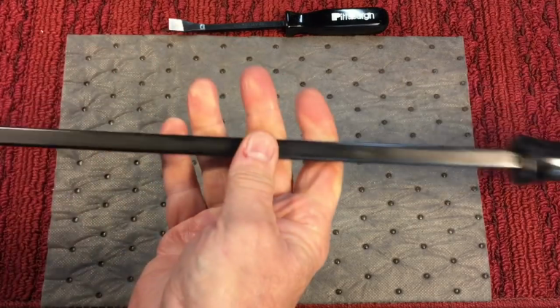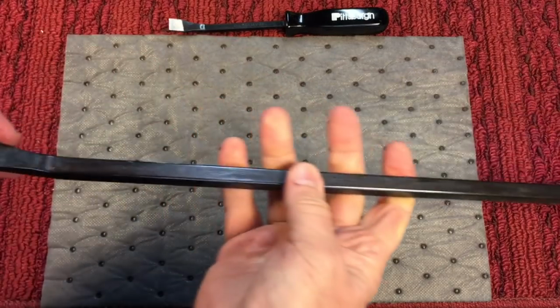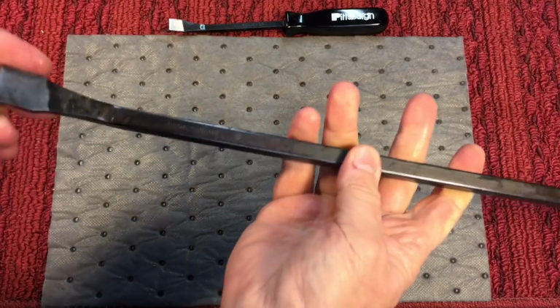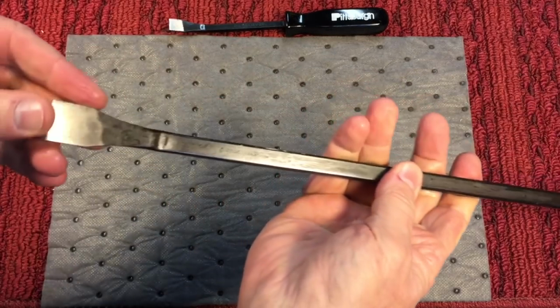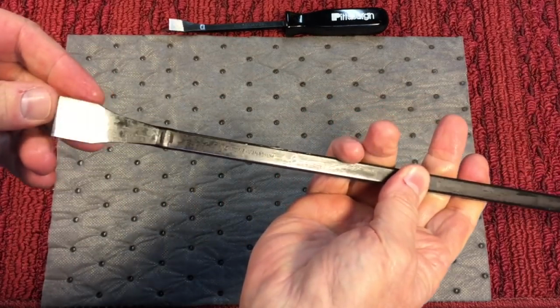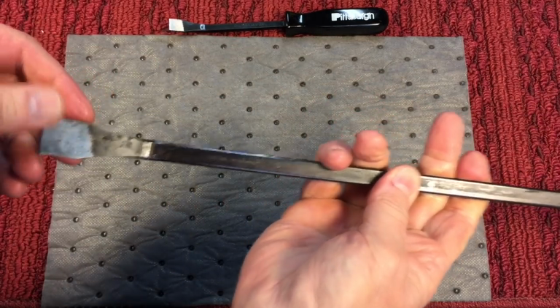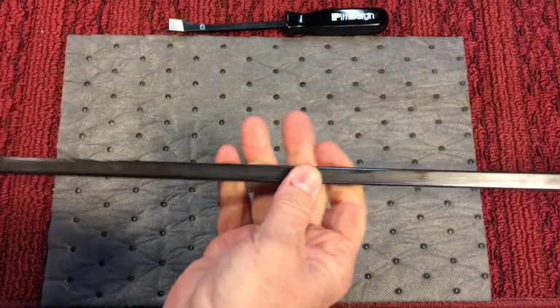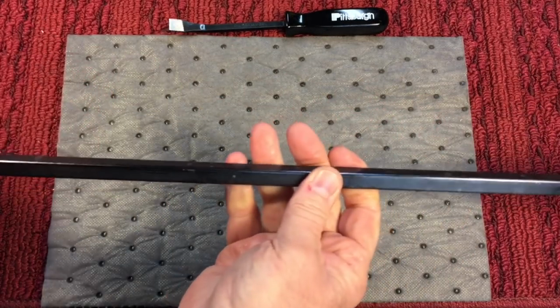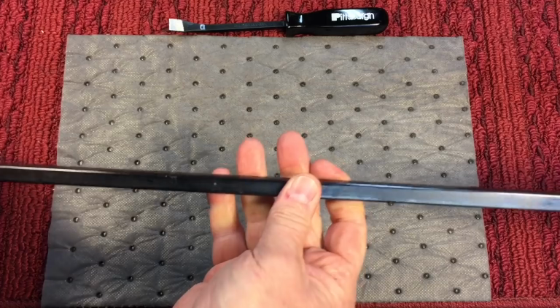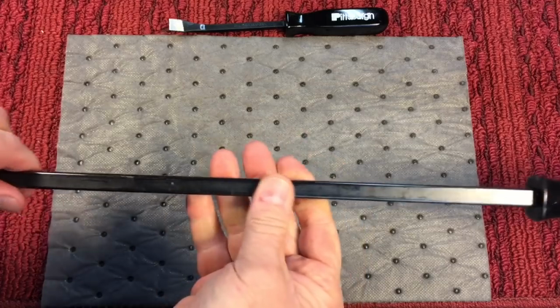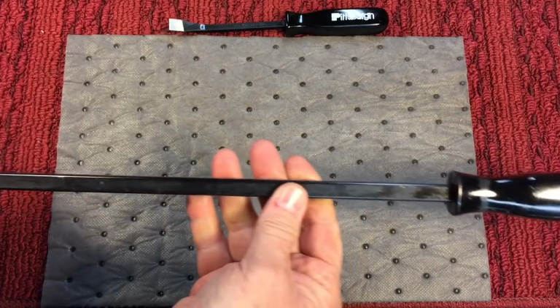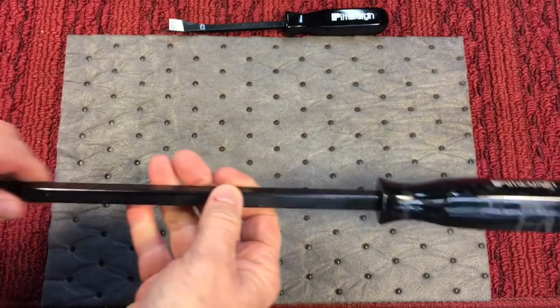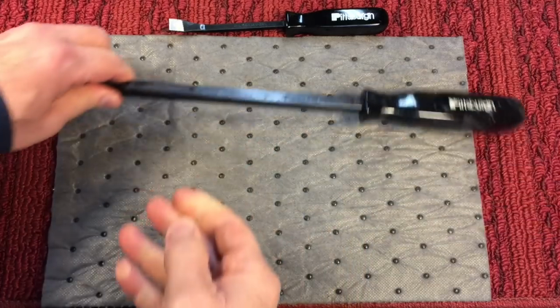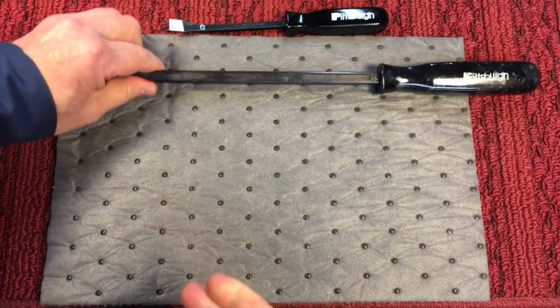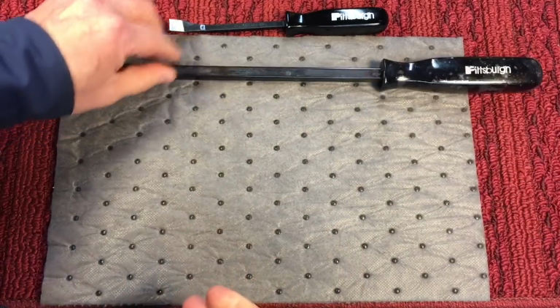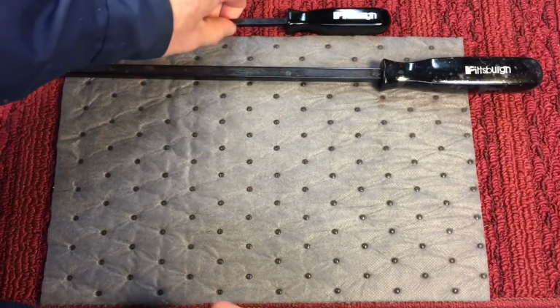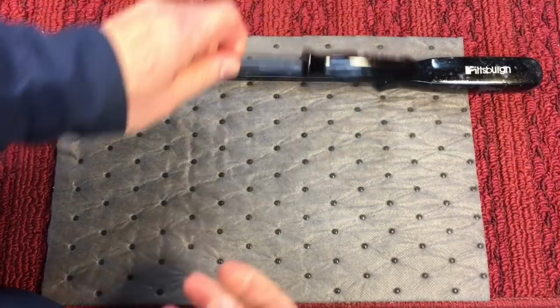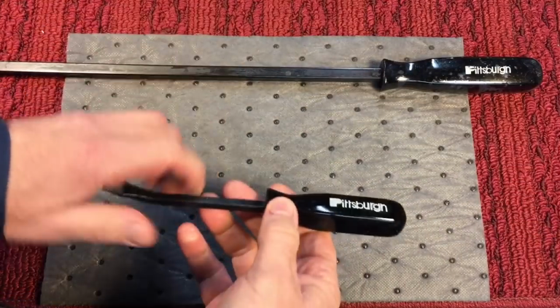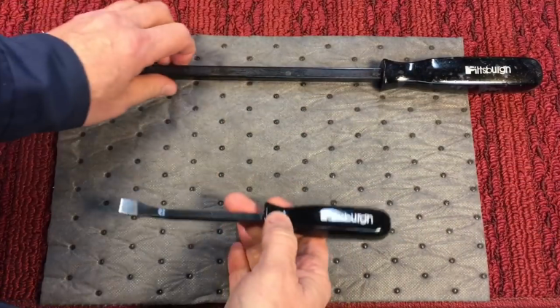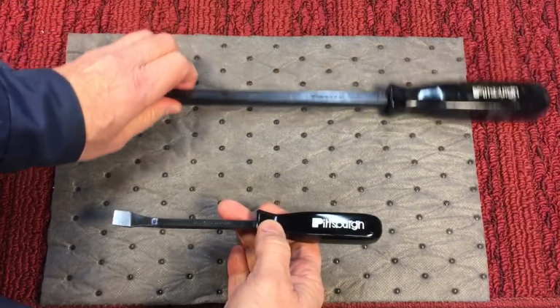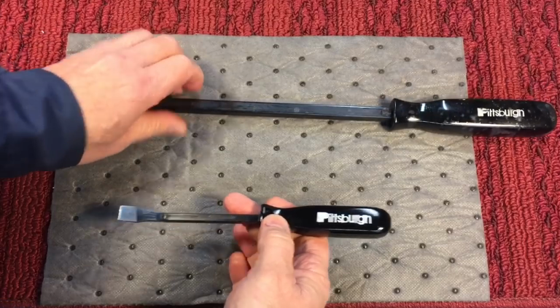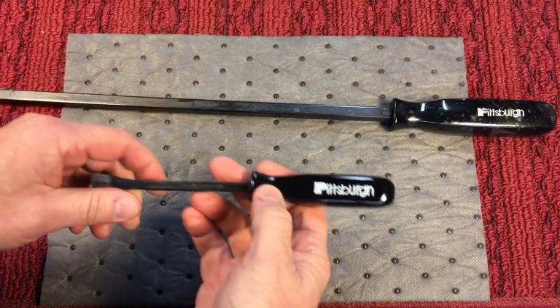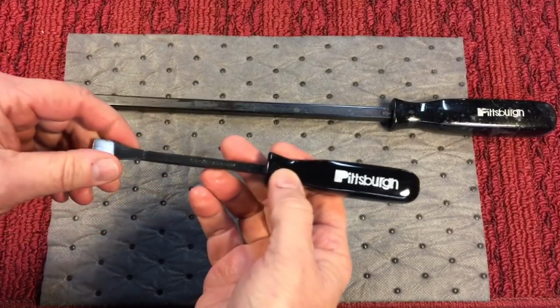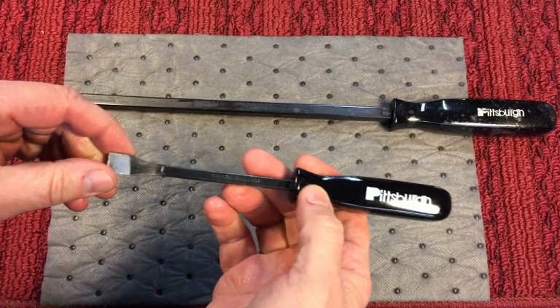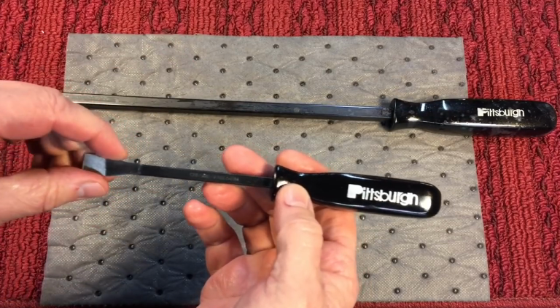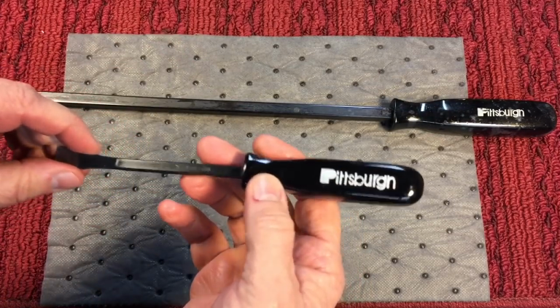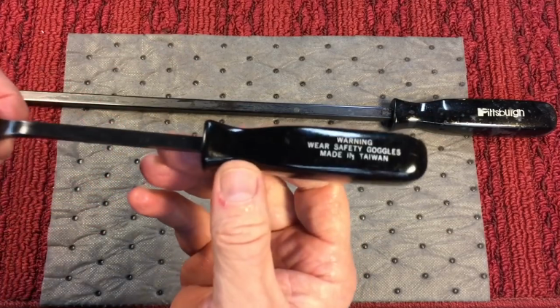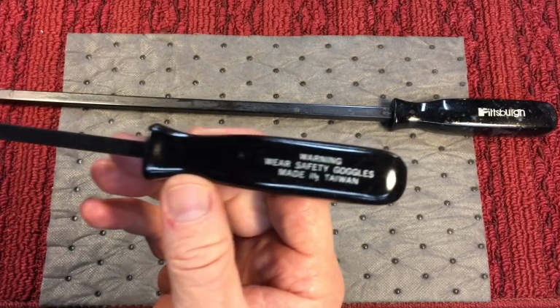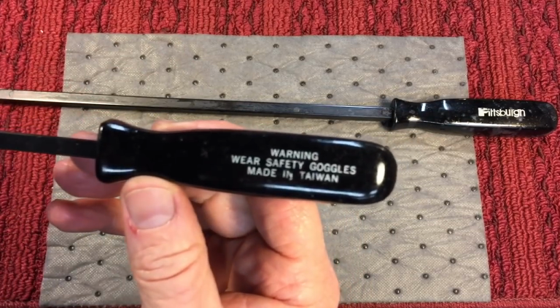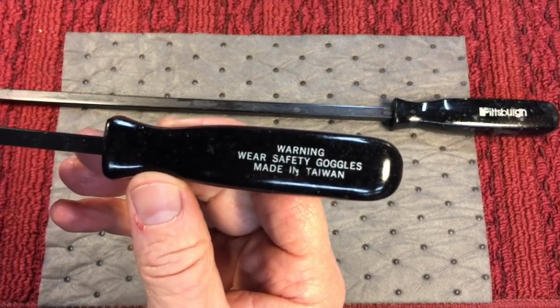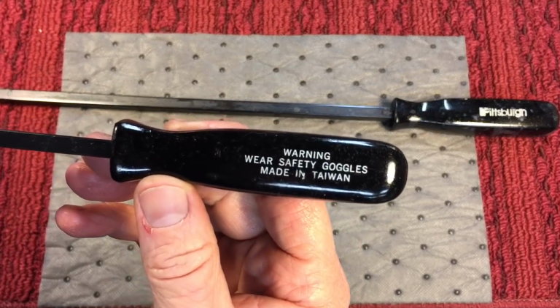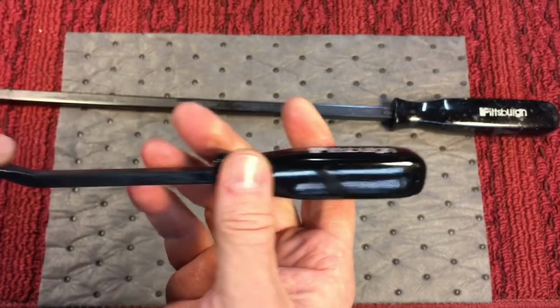I've used this dozens of times — this thing is fantastic. It's Chrome Vanadium steel. I think it came in a three-piece set and I must have the other pieces floating around somewhere. And again you can see this was made in Taiwan — Chrome Vanadium.